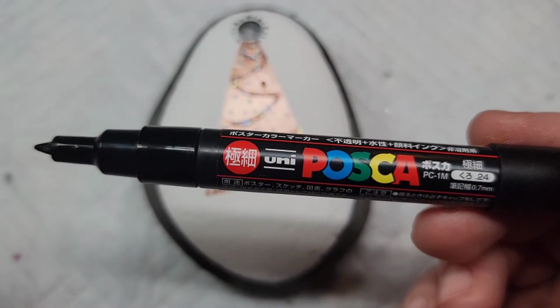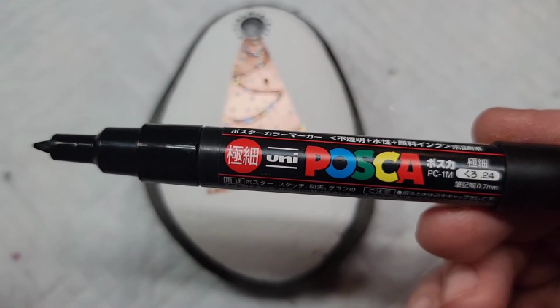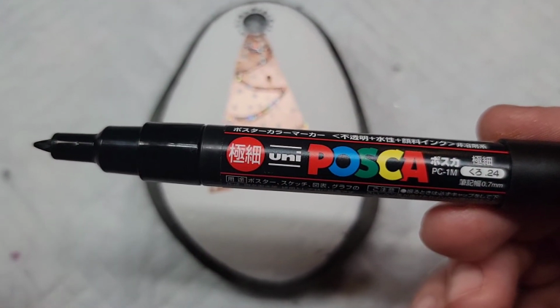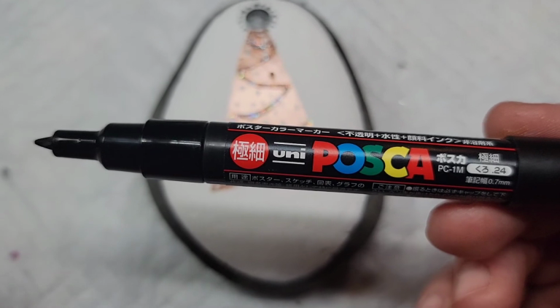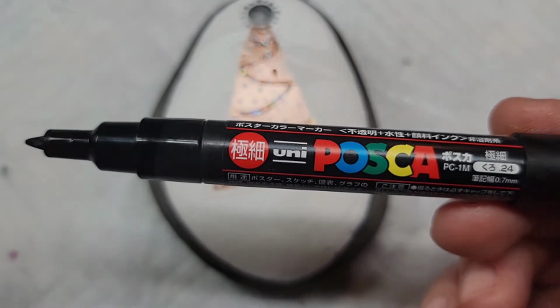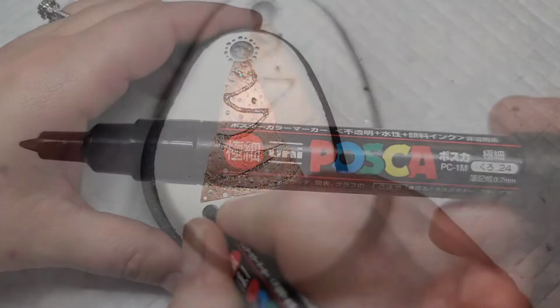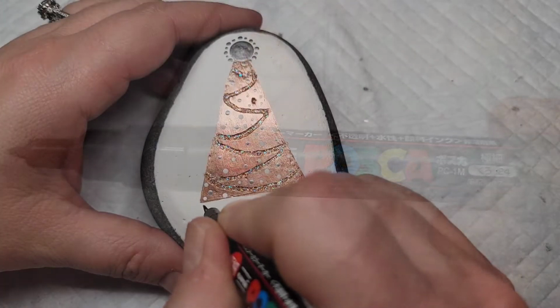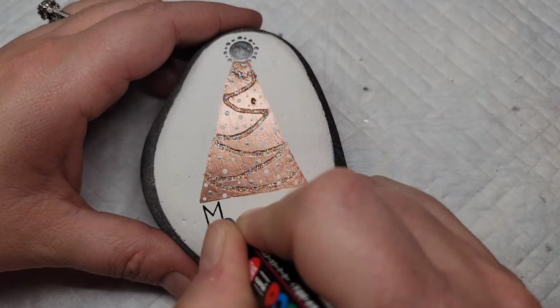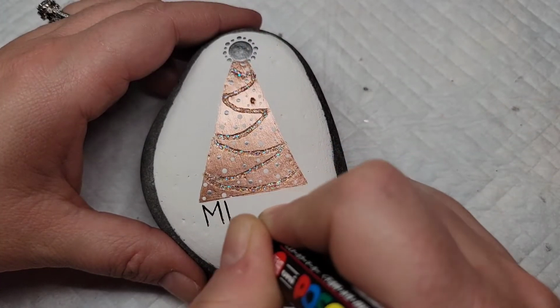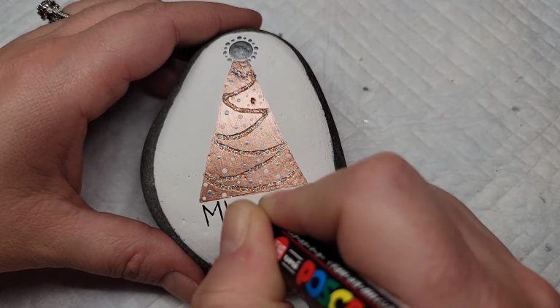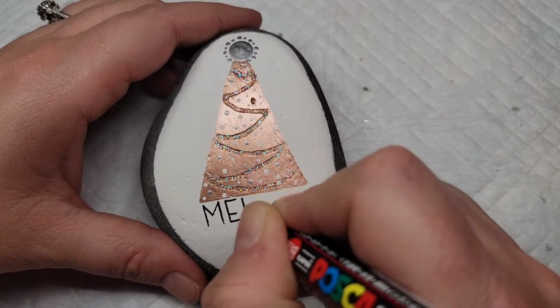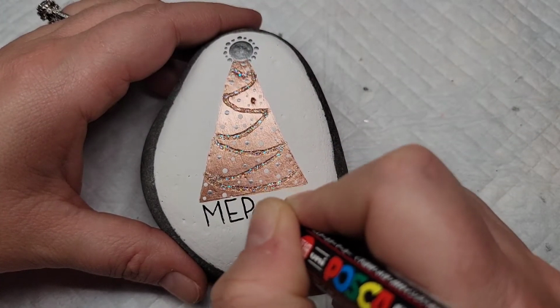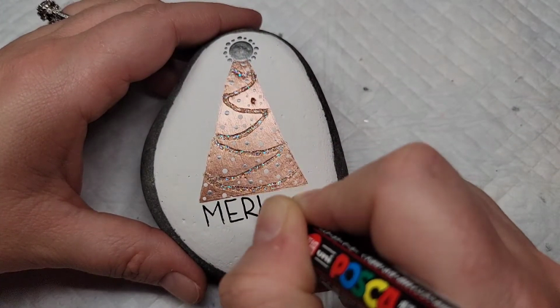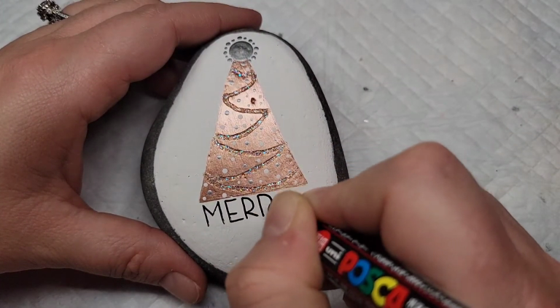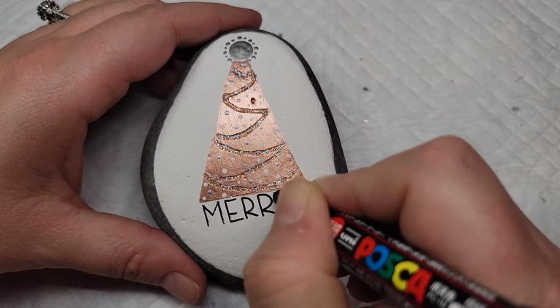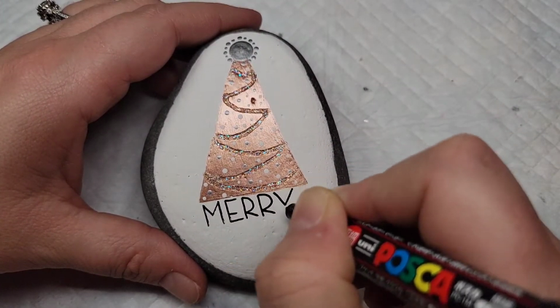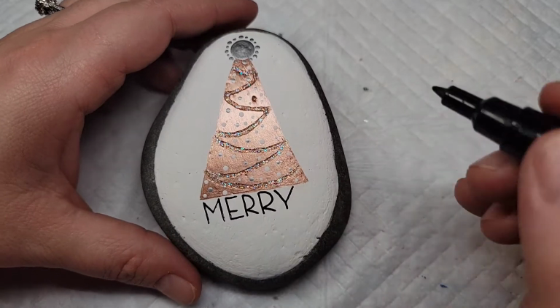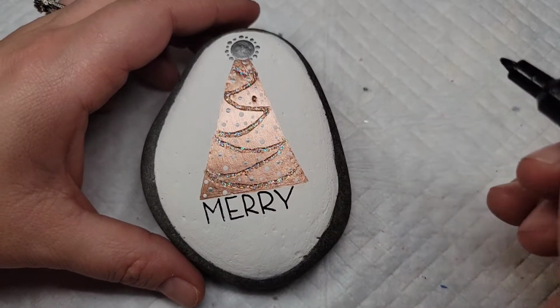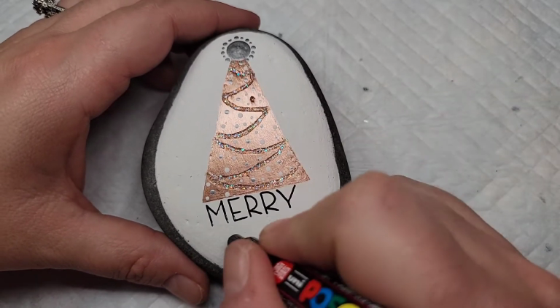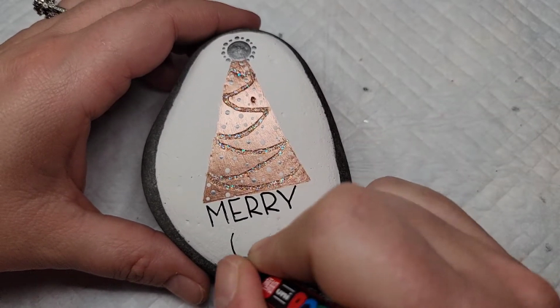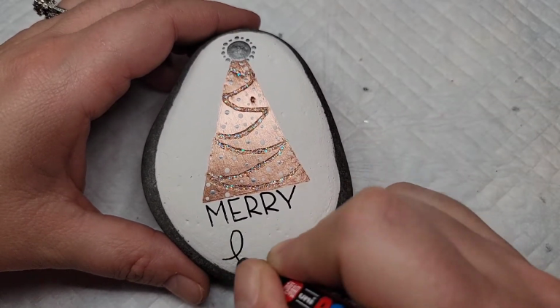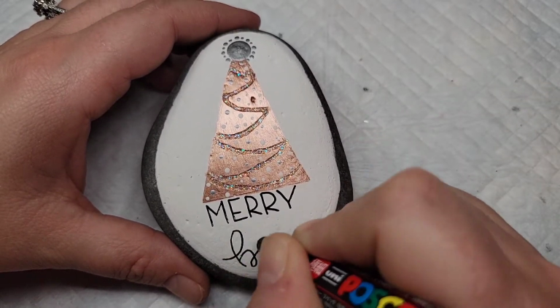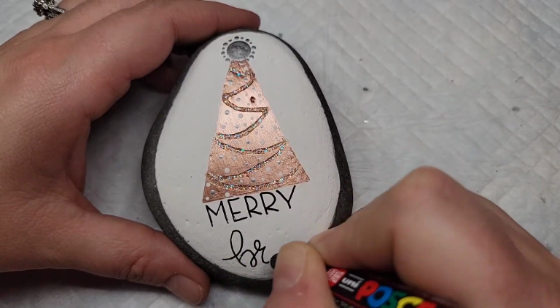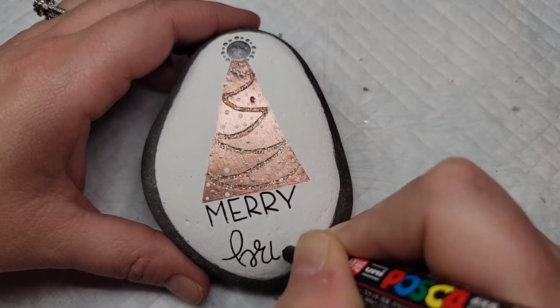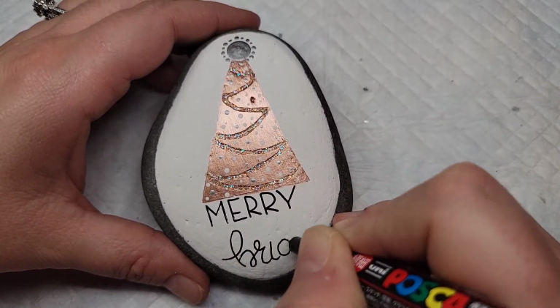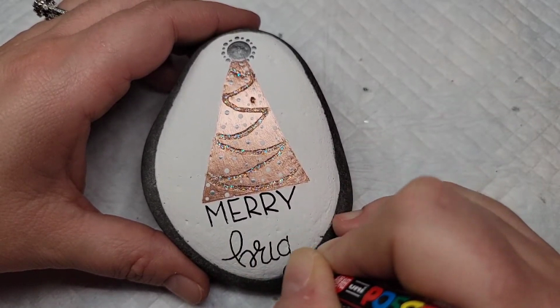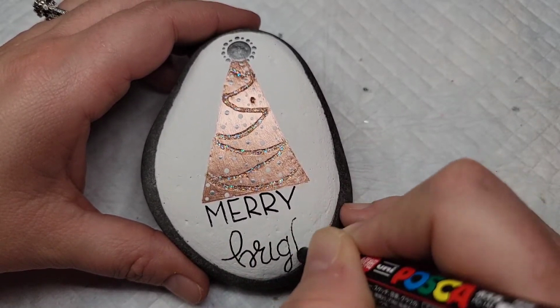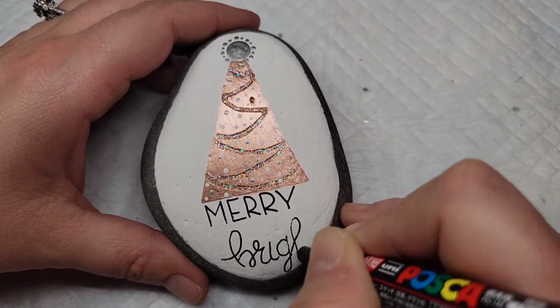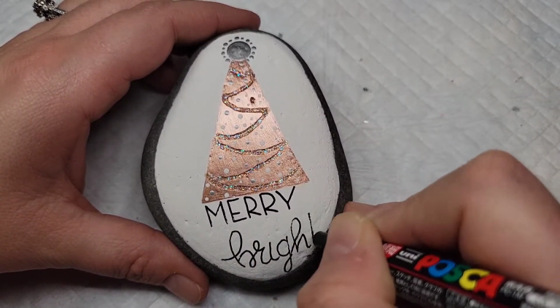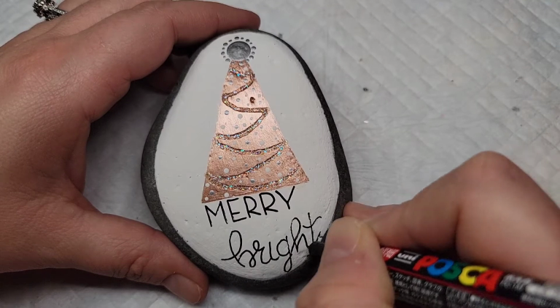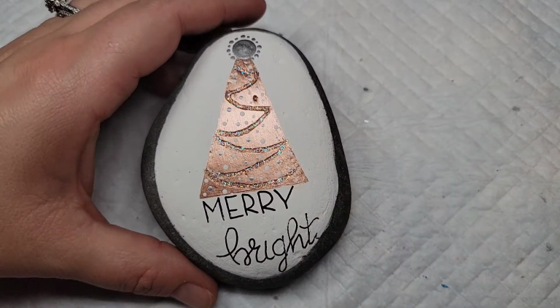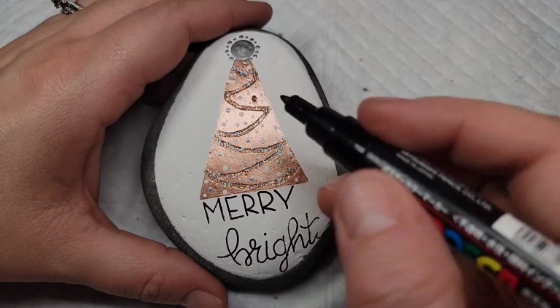Now I'm going to take a black Posca paint pen, a PC-1M sized, and I'm going to write merry and bright. I'm going to write merry in print and then bright in script, but you can do whatever is most comfortable to you.